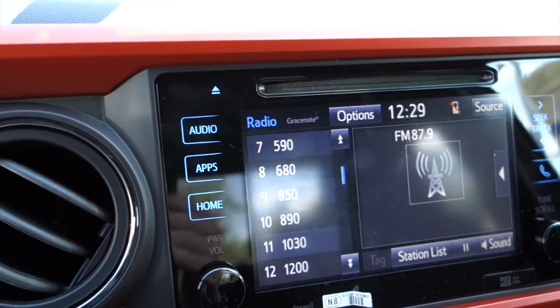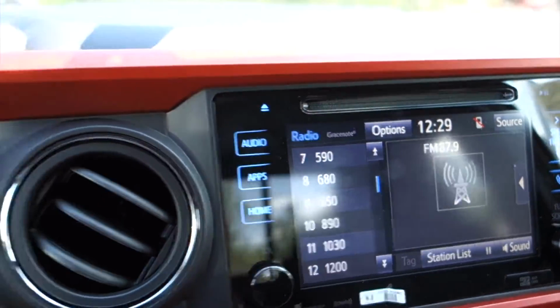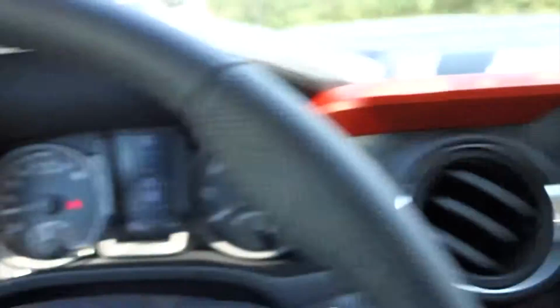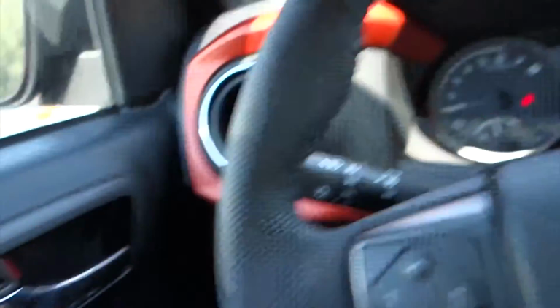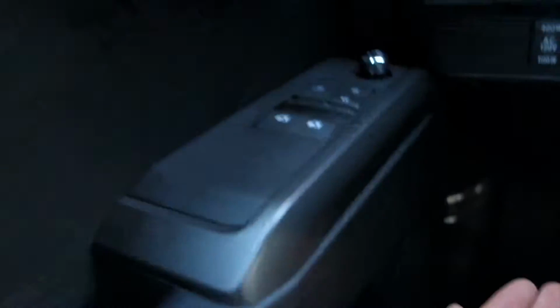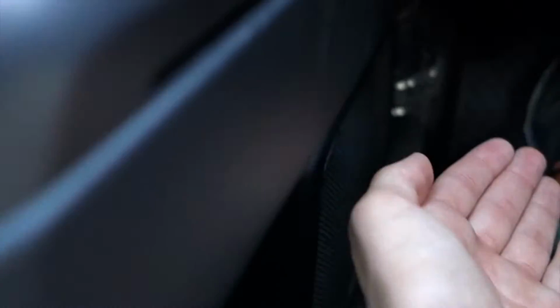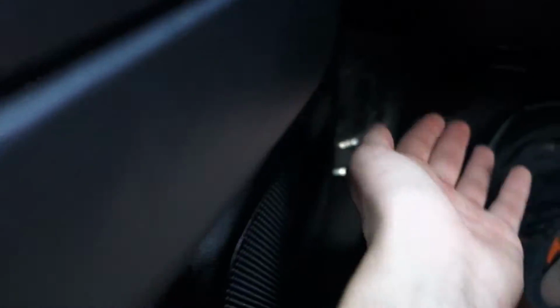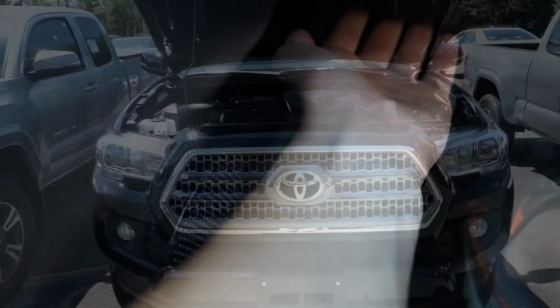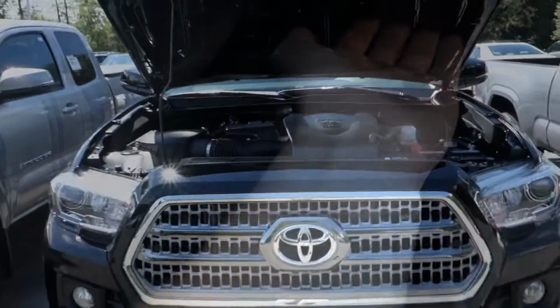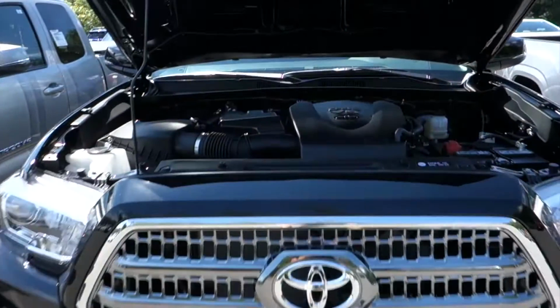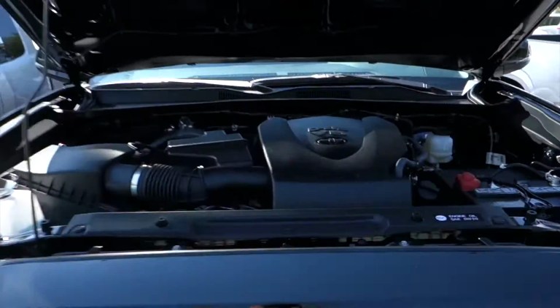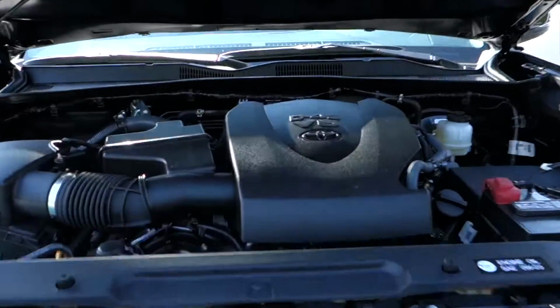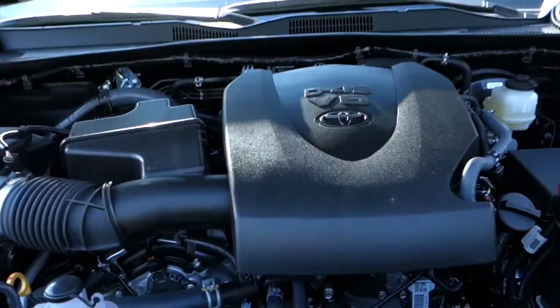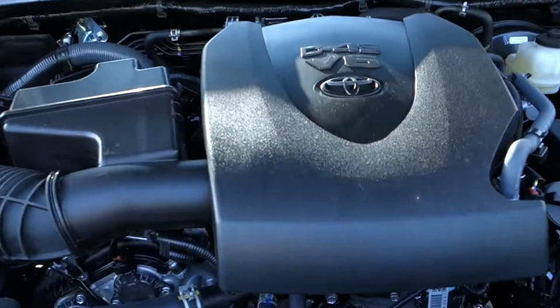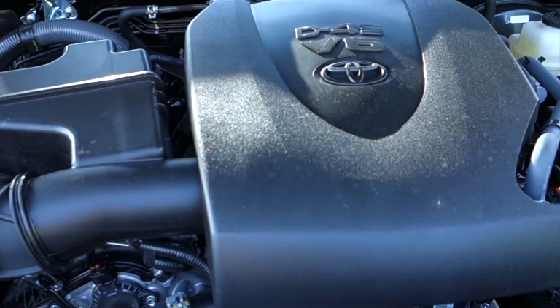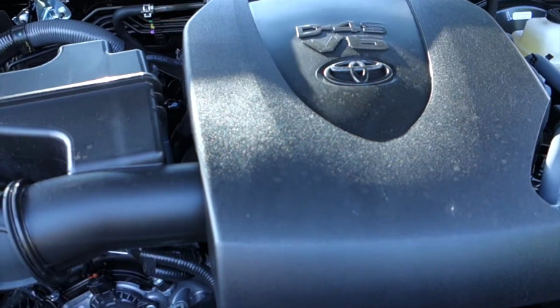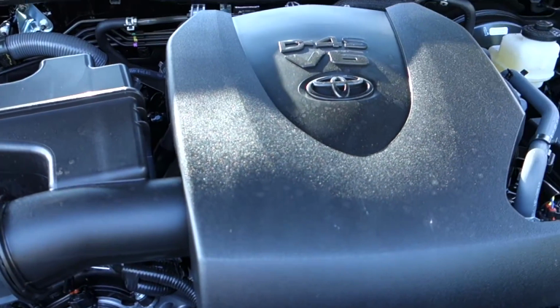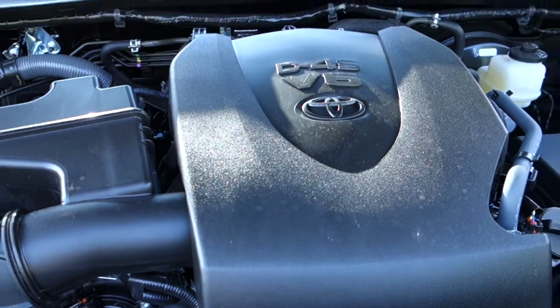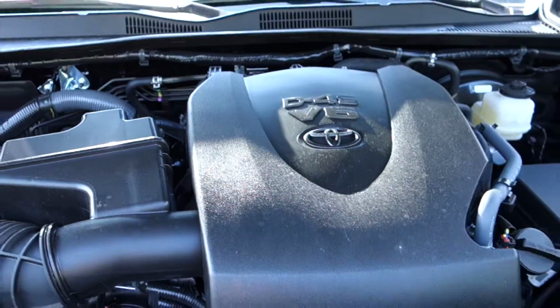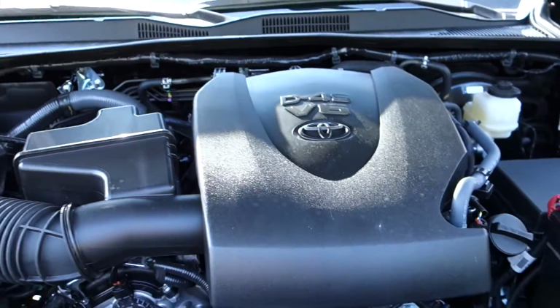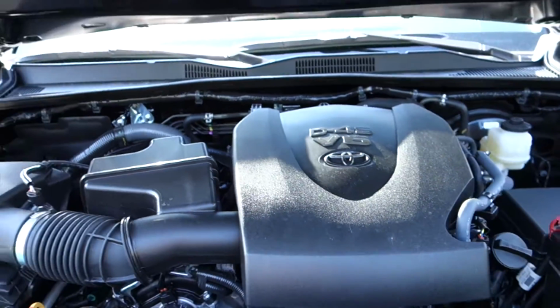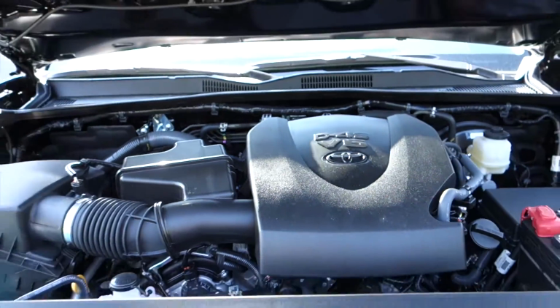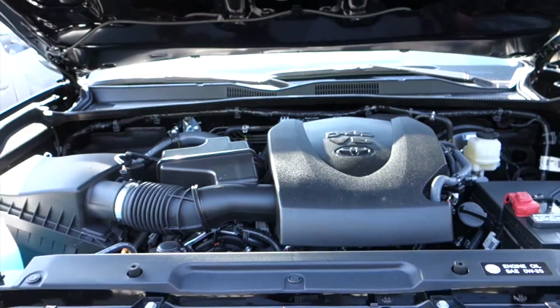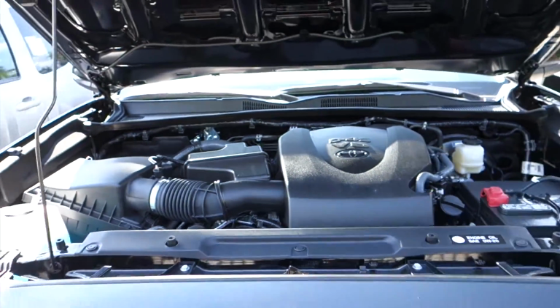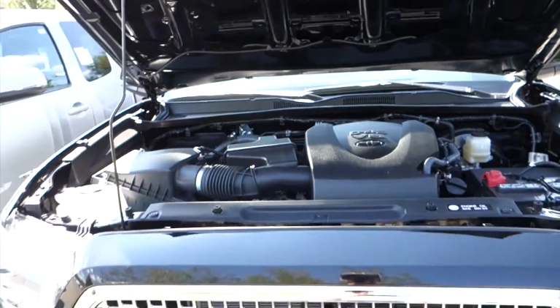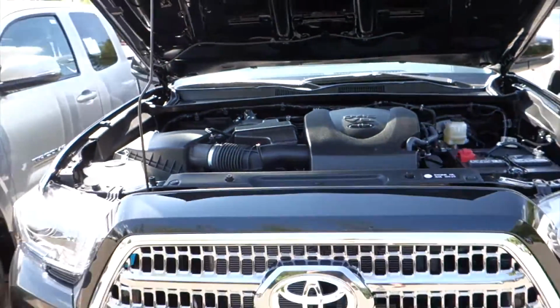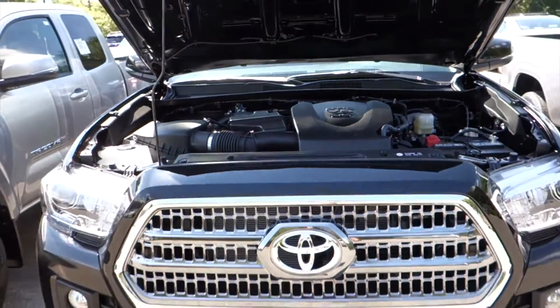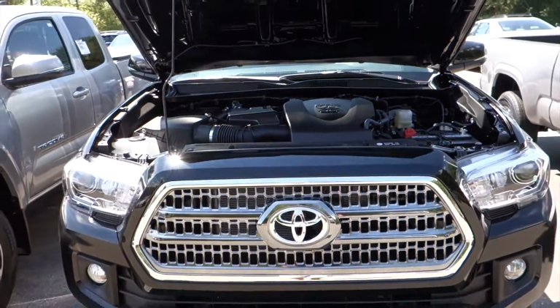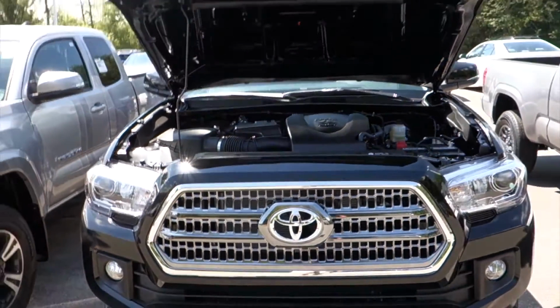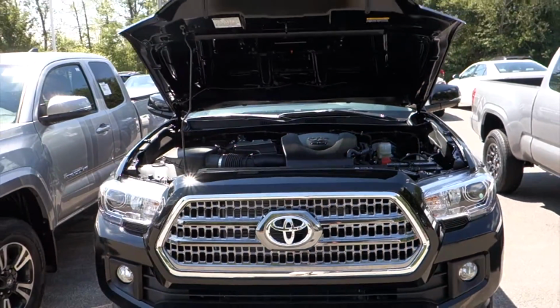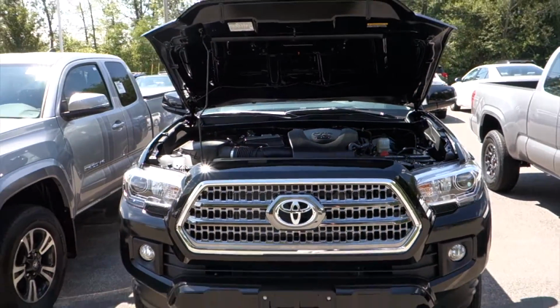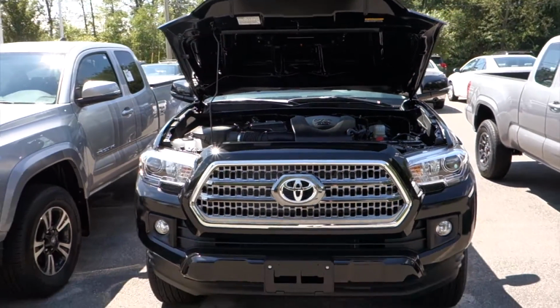We'll go ahead and take a look under the hood. Under the hood of the Tacoma, you'll find a 3.5-liter V6 engine that produces 278 horsepower and 265 pound-feet of torque.